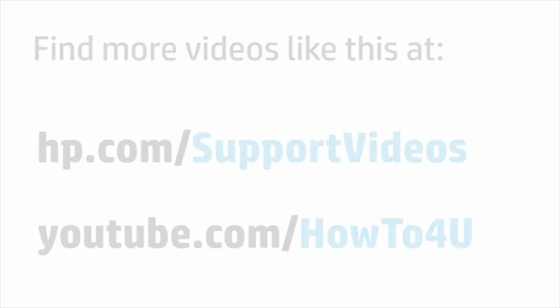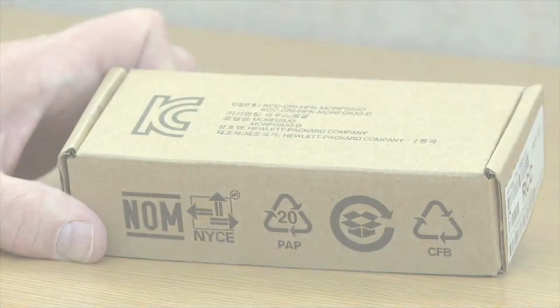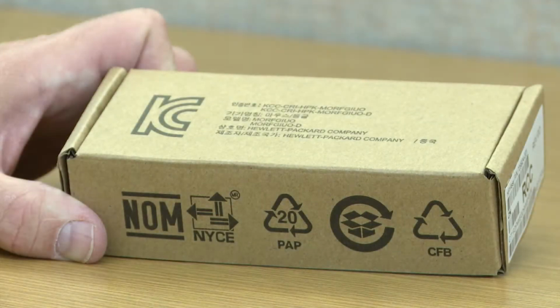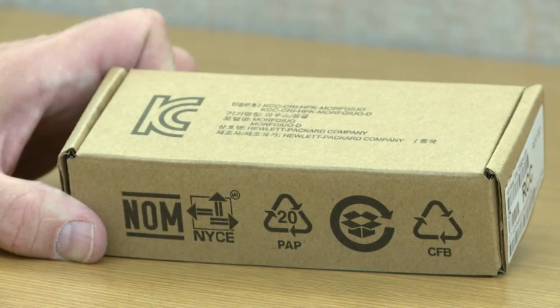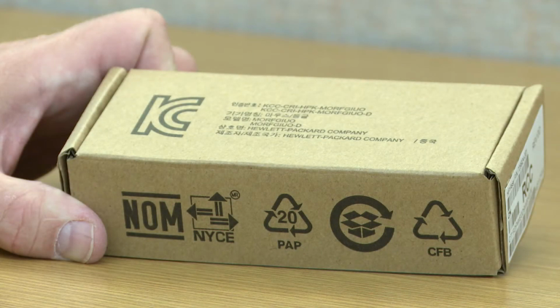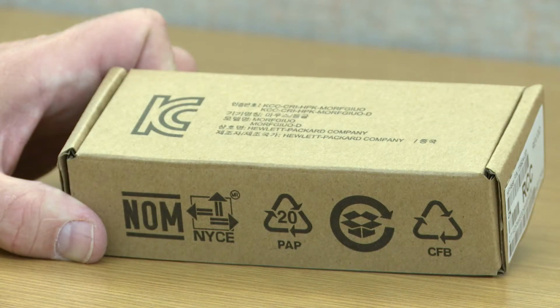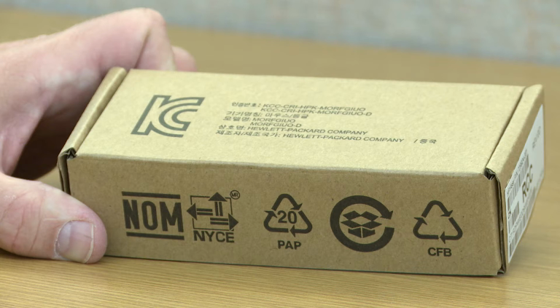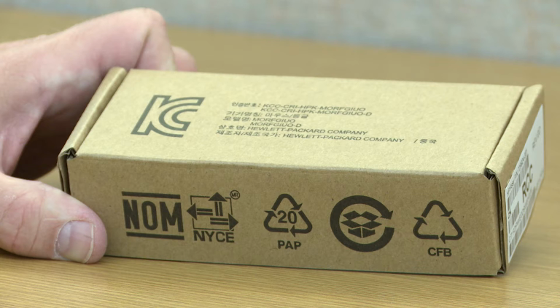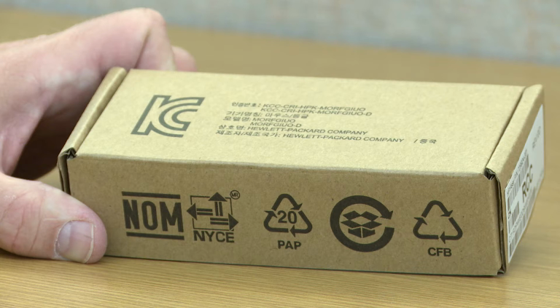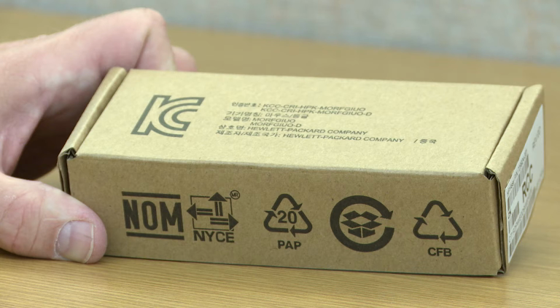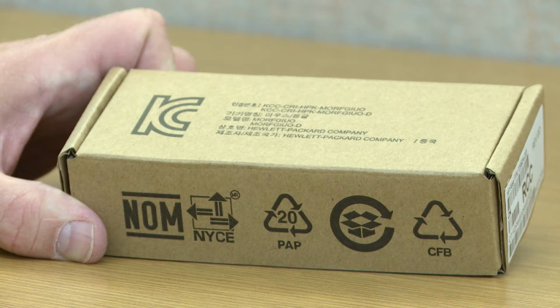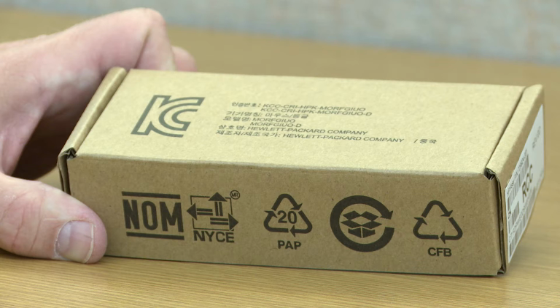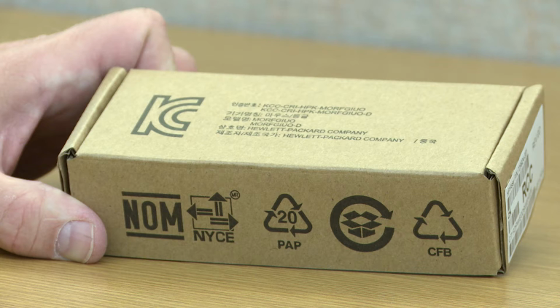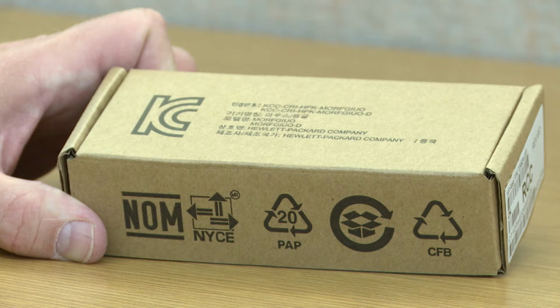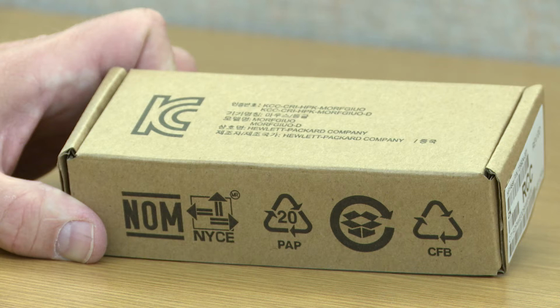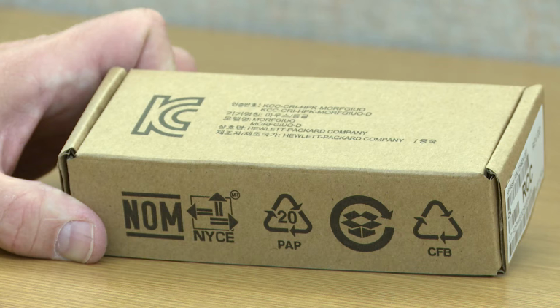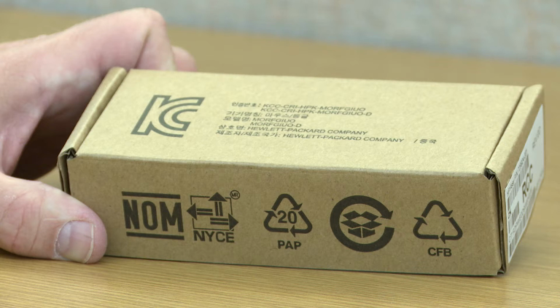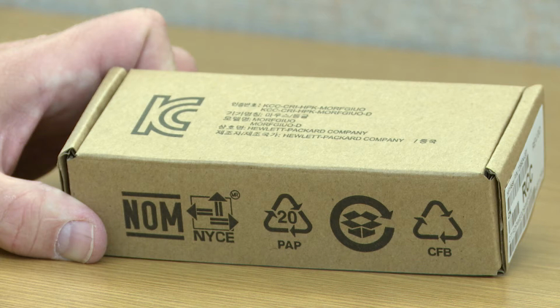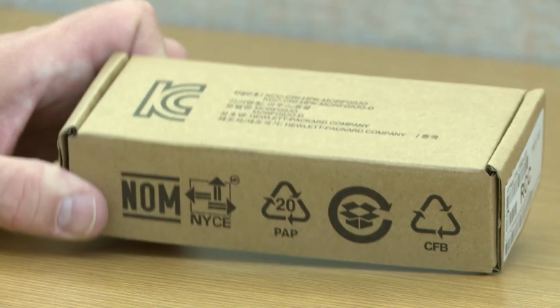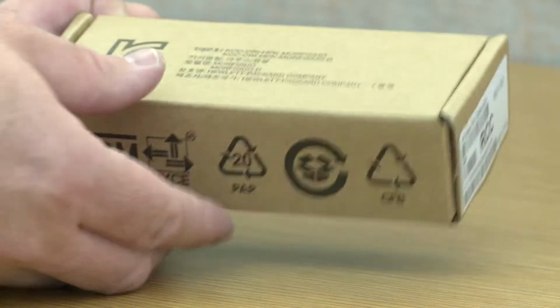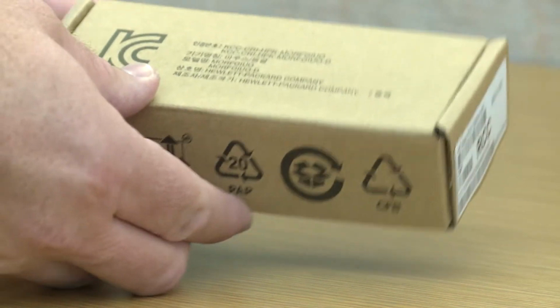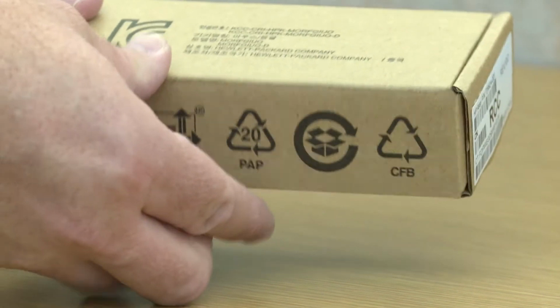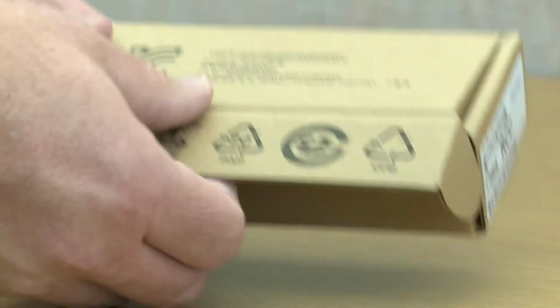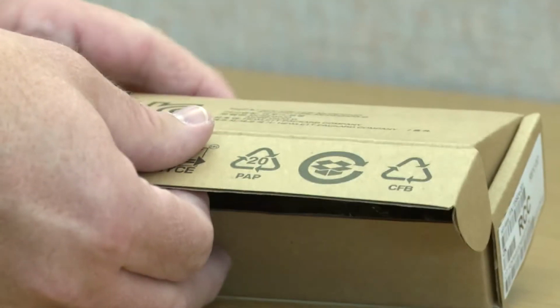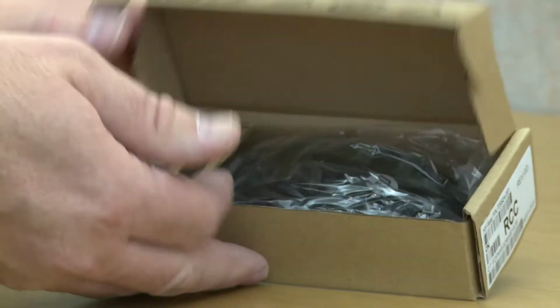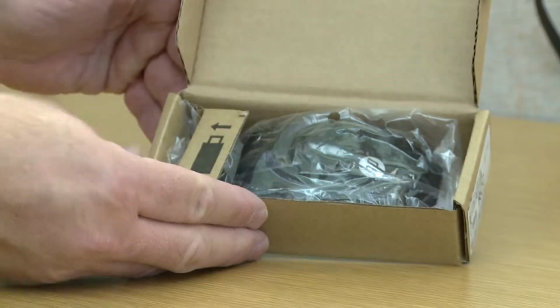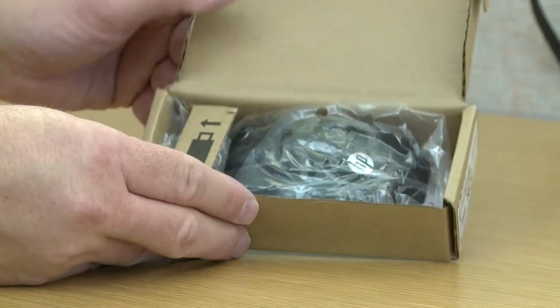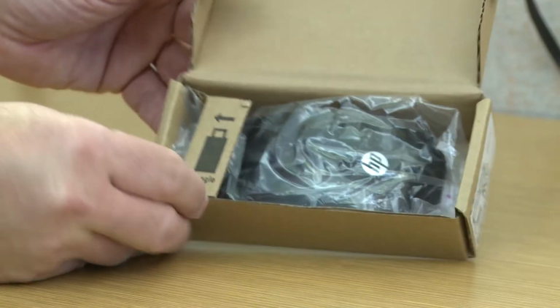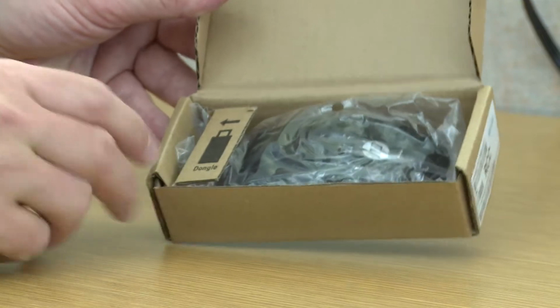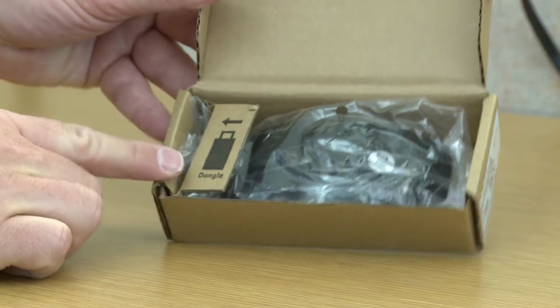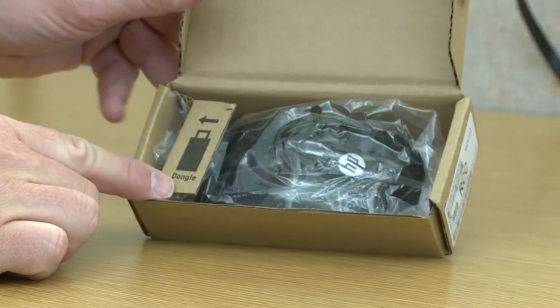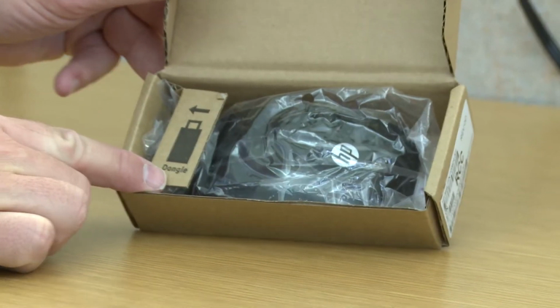This is a wireless mouse that ships with a wireless keyboard. The receiver for the wireless keyboard and mouse are inside this box, and the box itself will actually show you where this receiver is located.